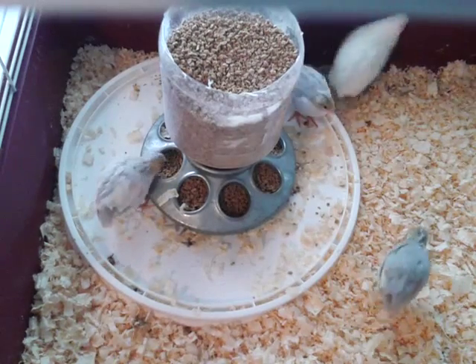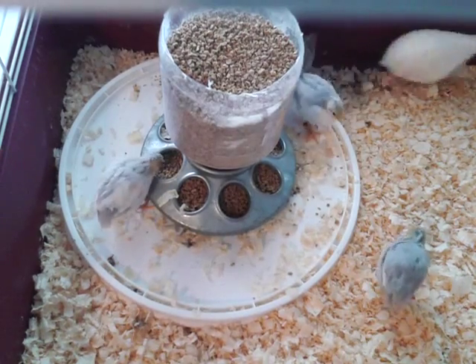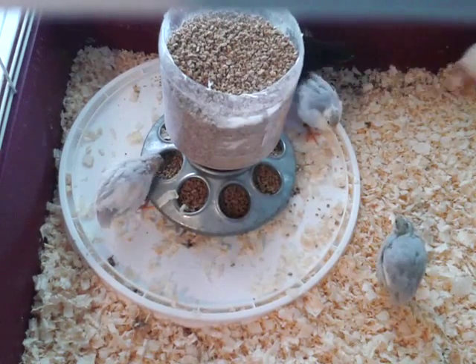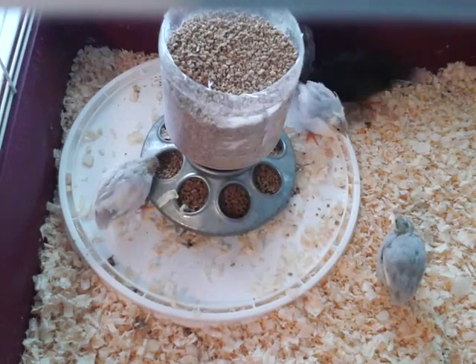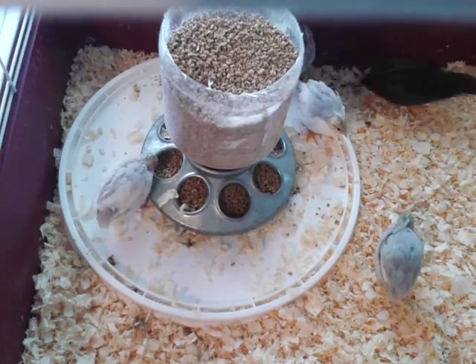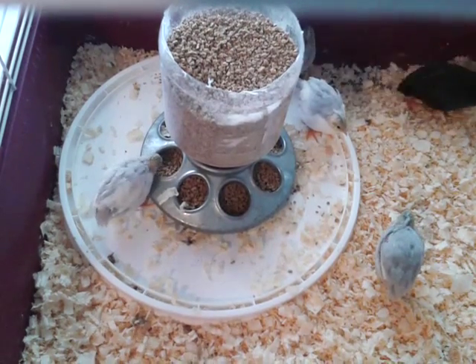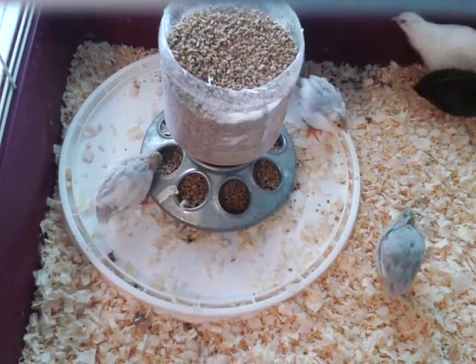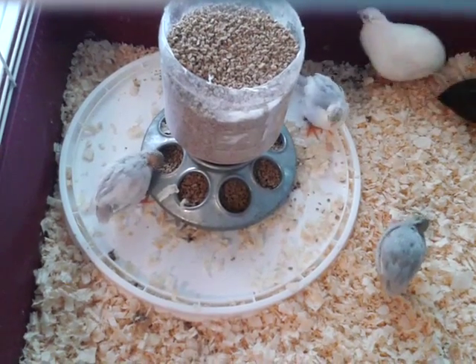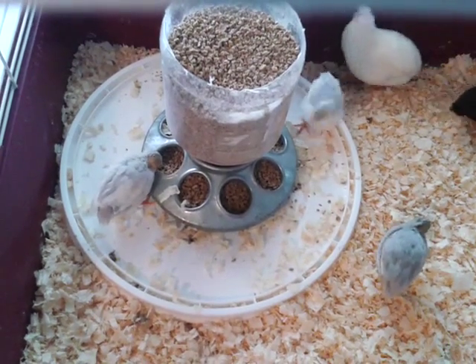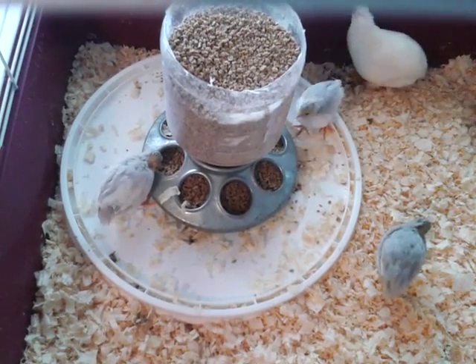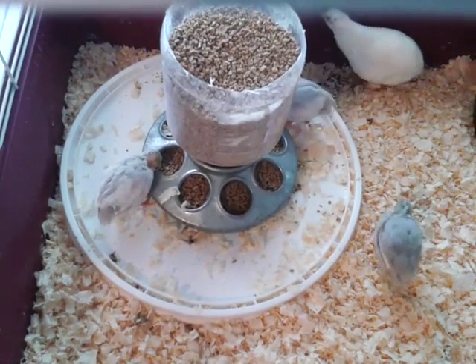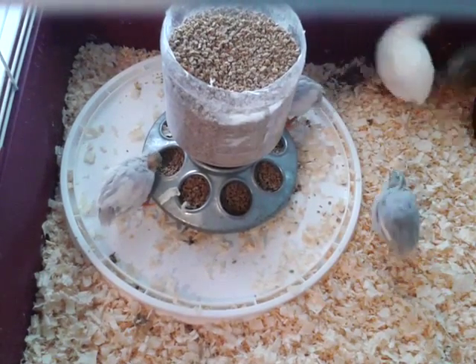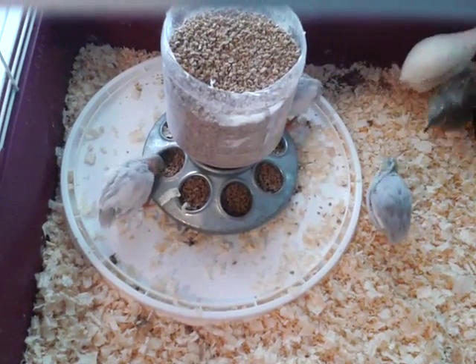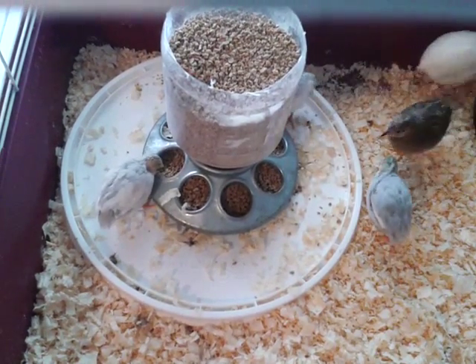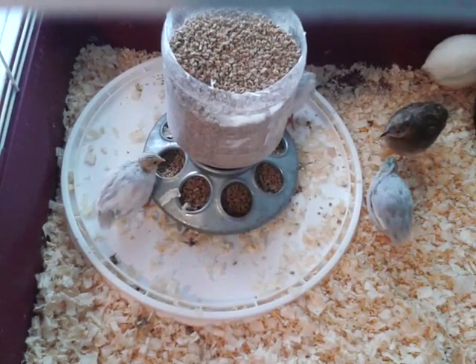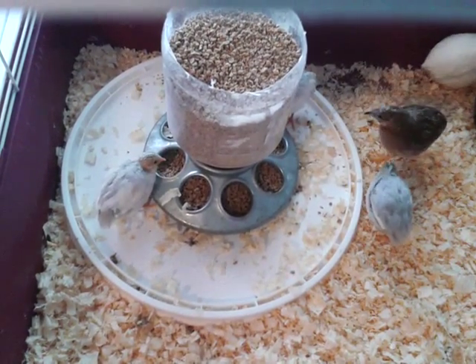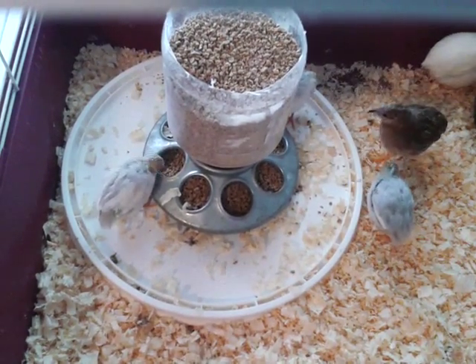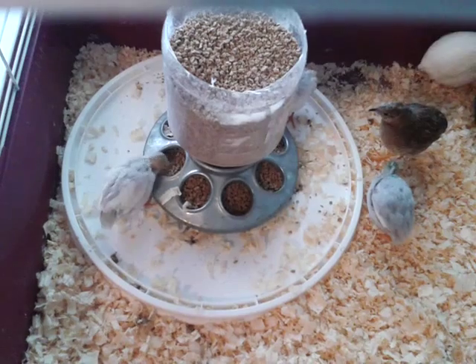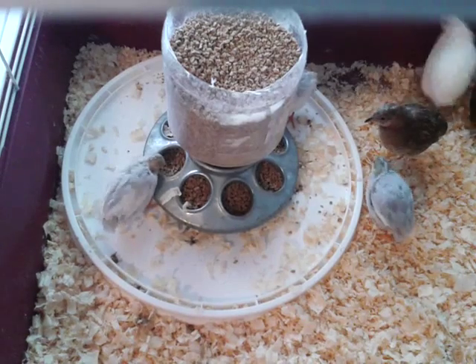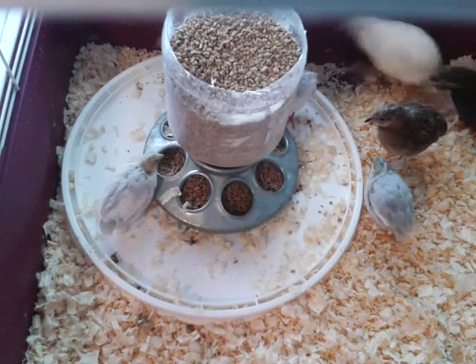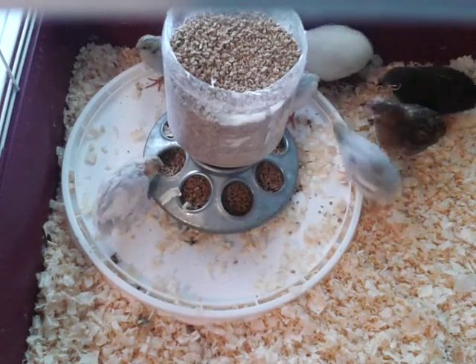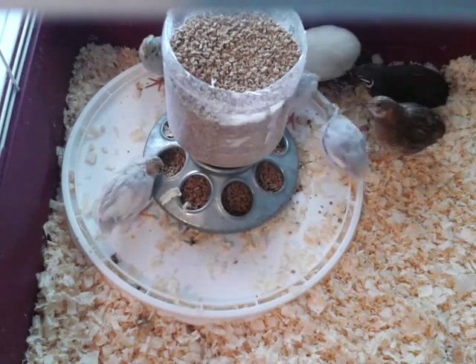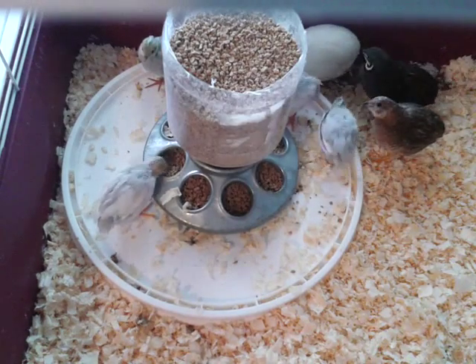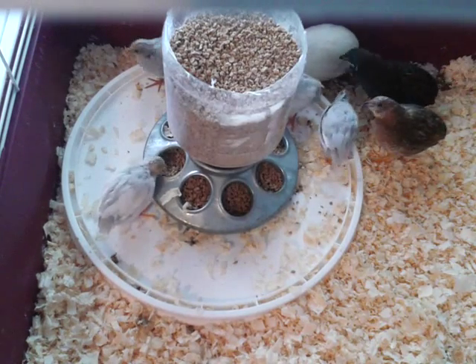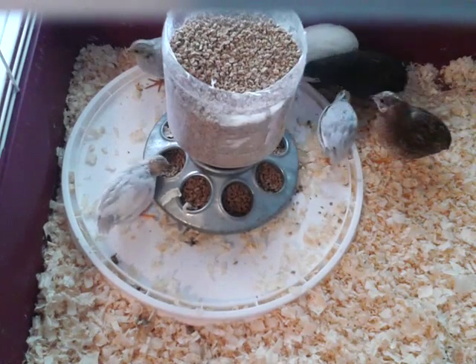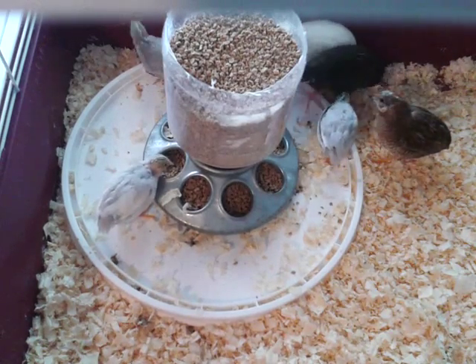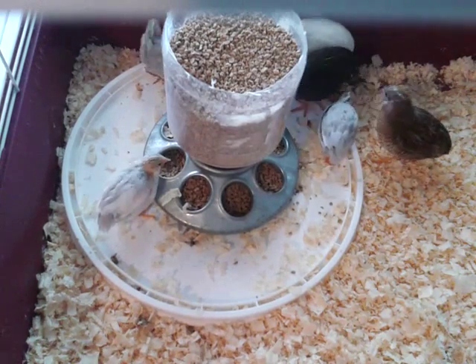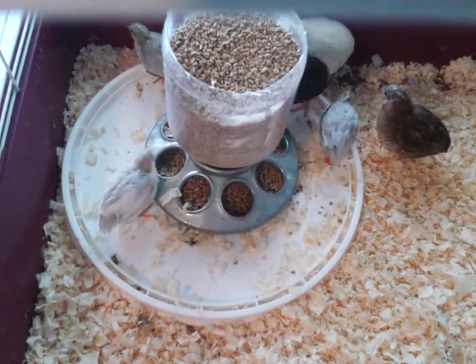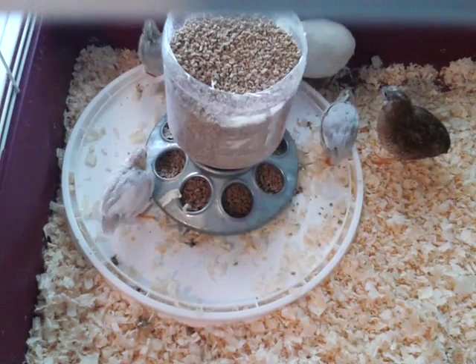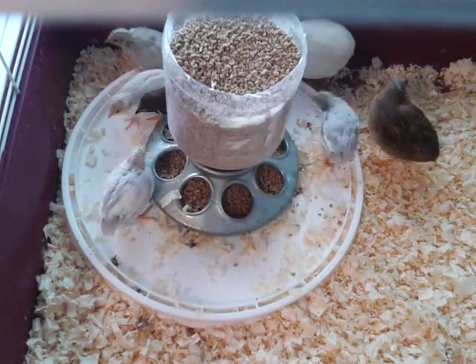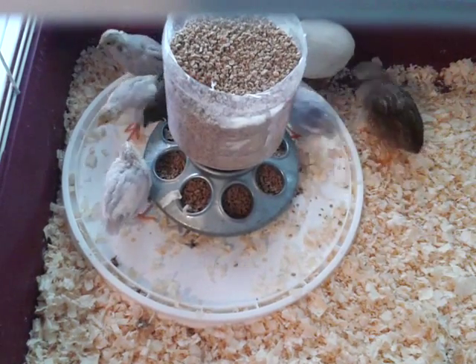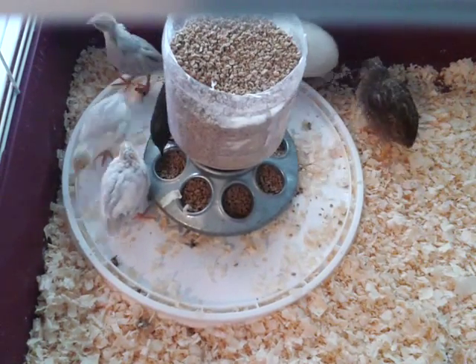Don't take them out of the cage unless you really hold them right, because they will run. The baby's eating out of the feeder.